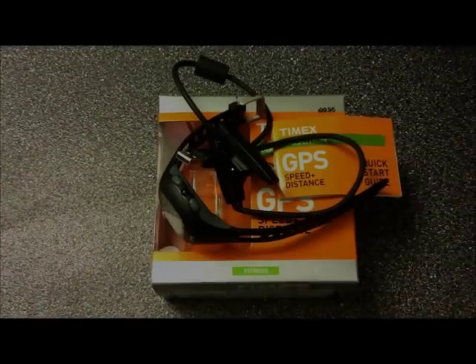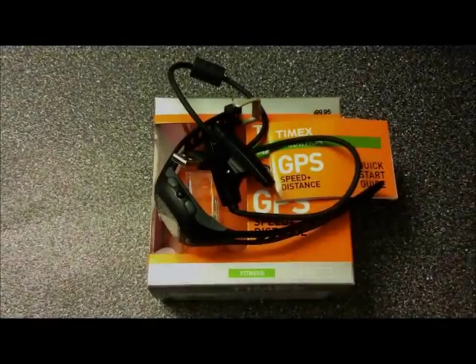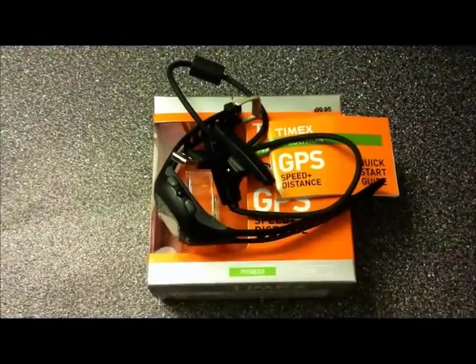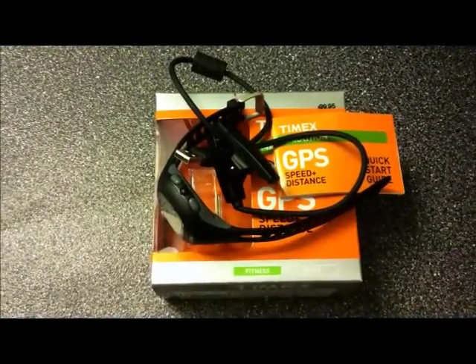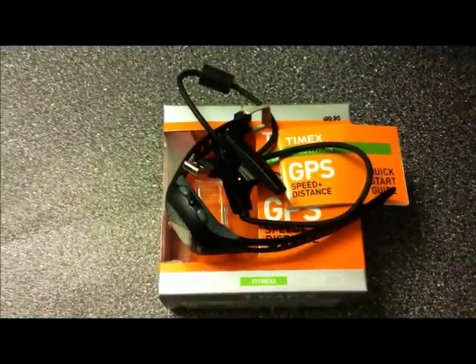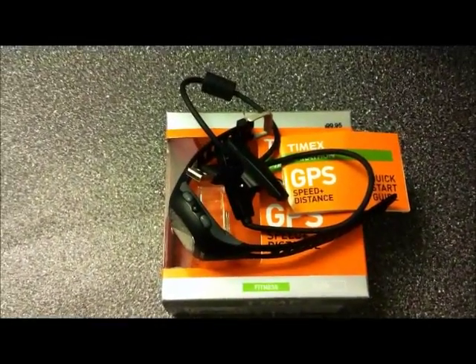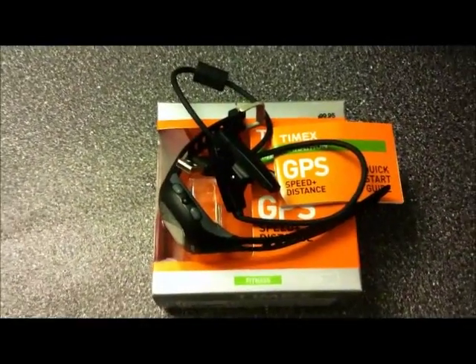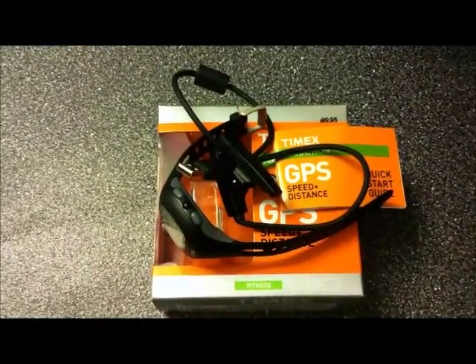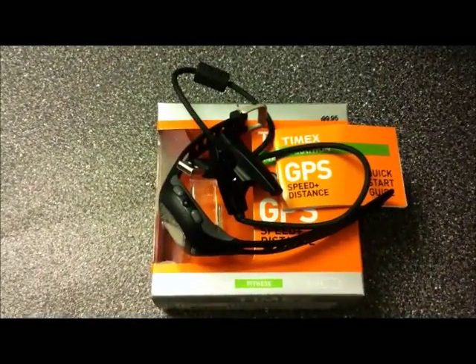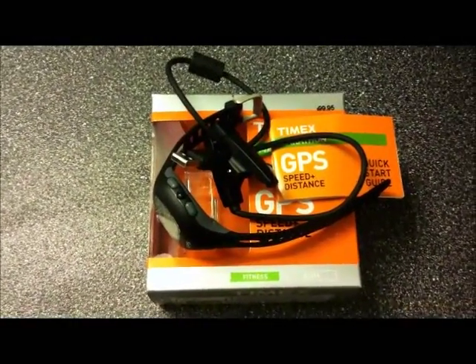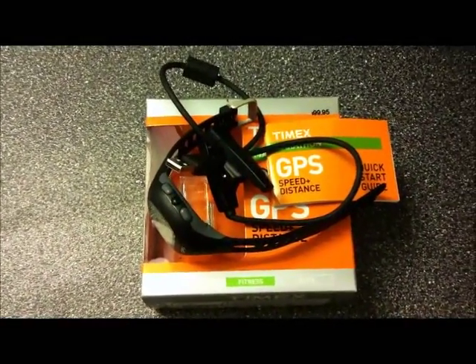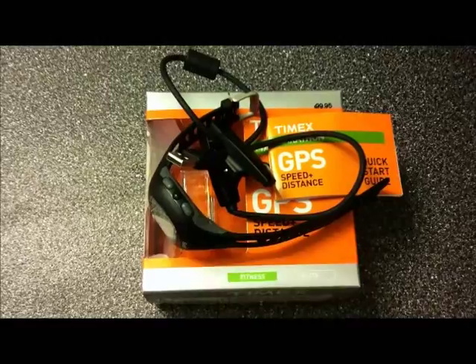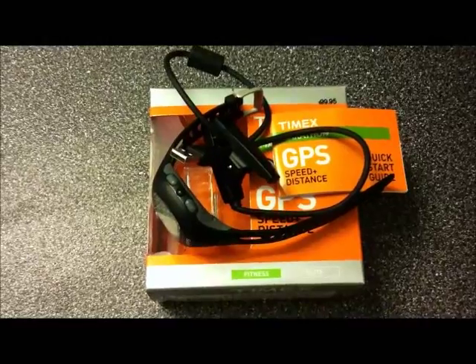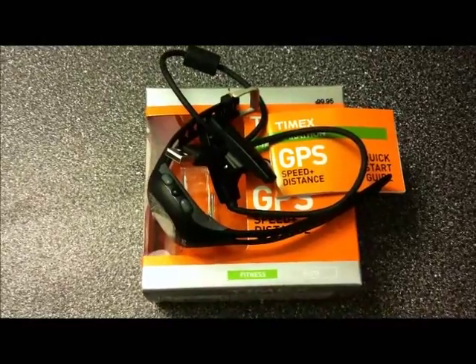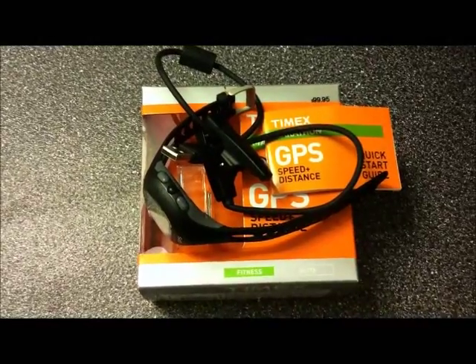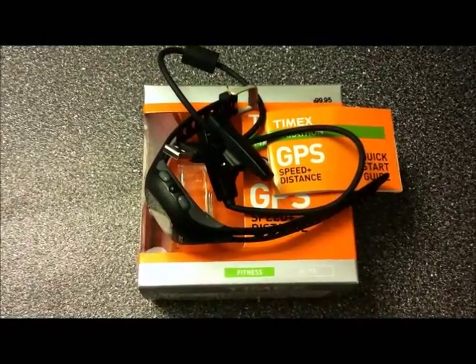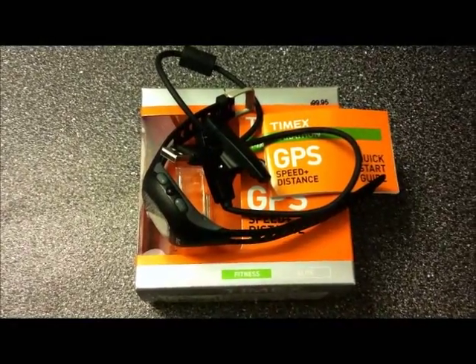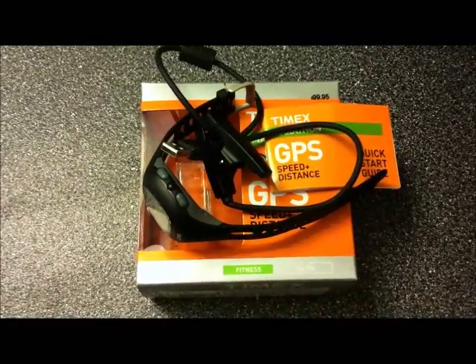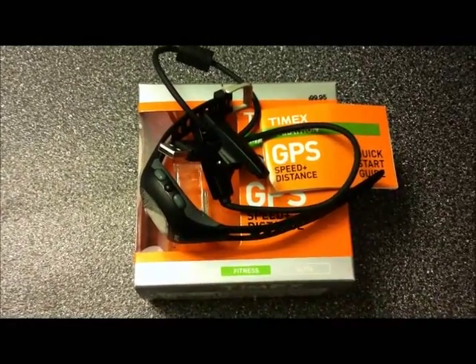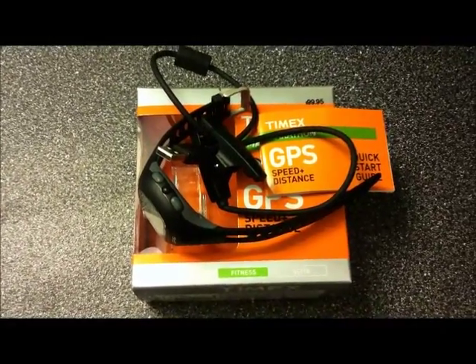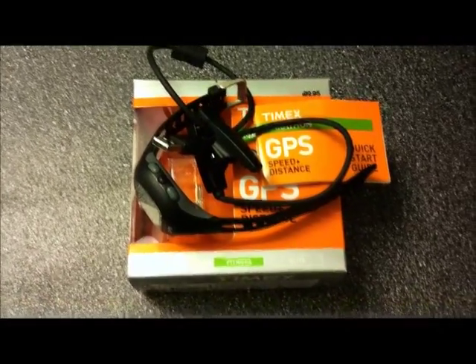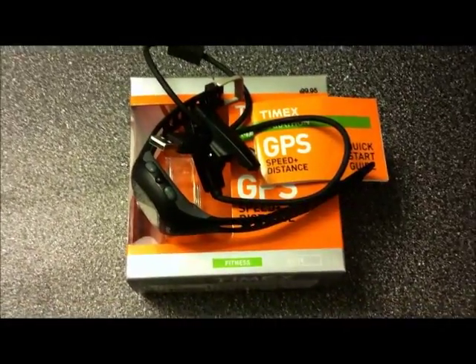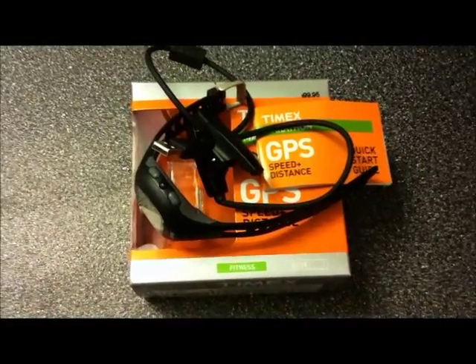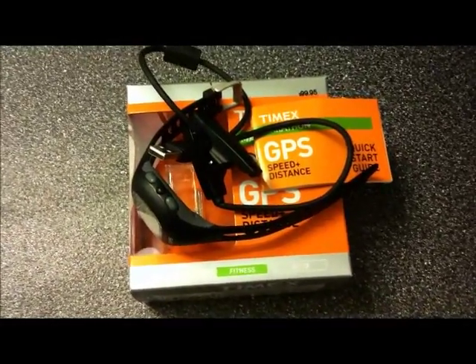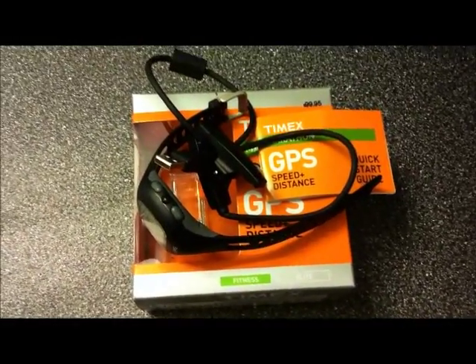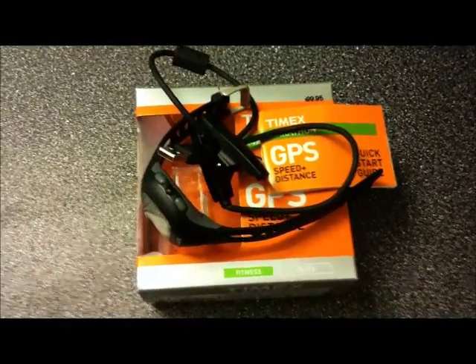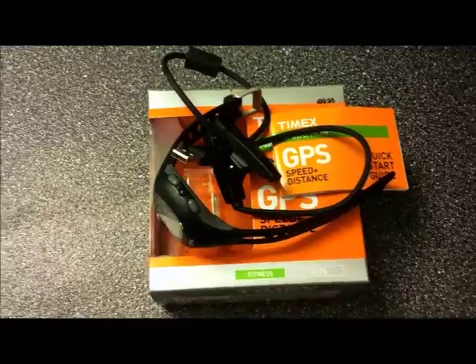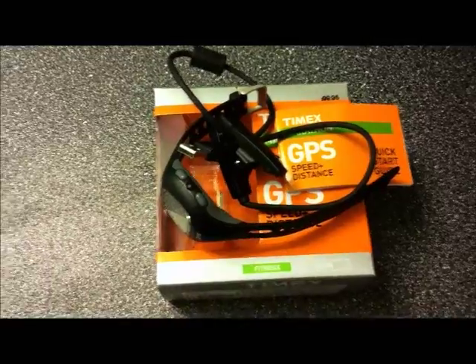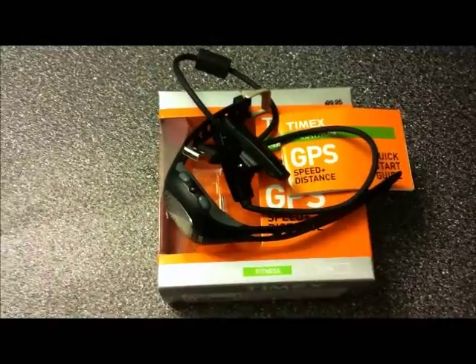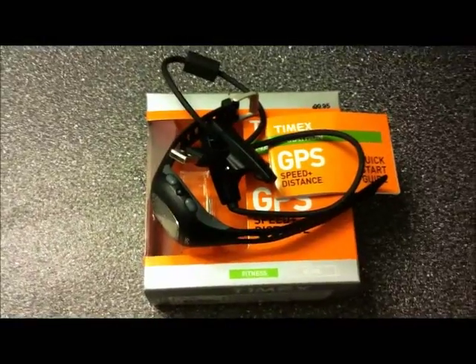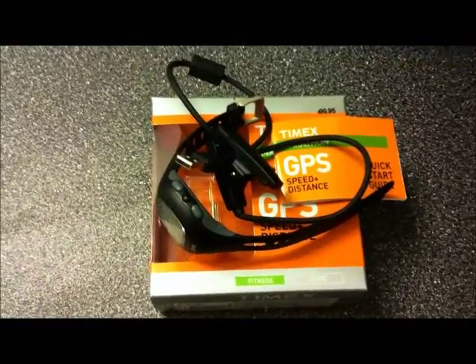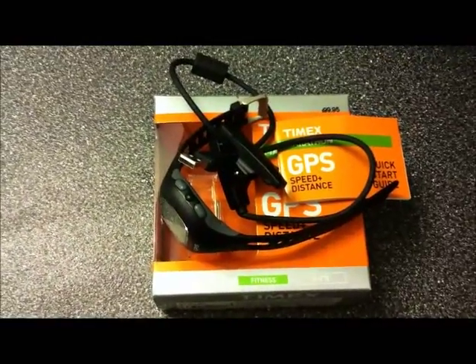Hey guys, today I'm doing a quick review of the GPS watch that I got. It's from Timex, called Timex Marathon GPS Speed Plus Distance. I'll tell you right away, it's a pretty basic watch.